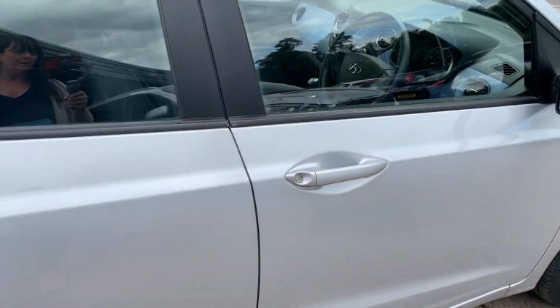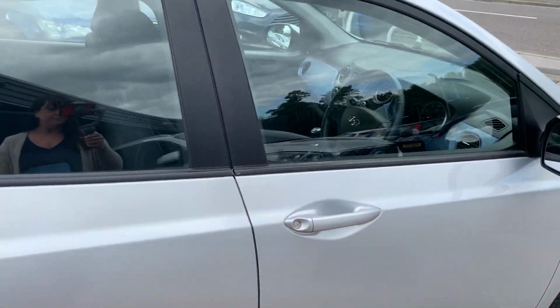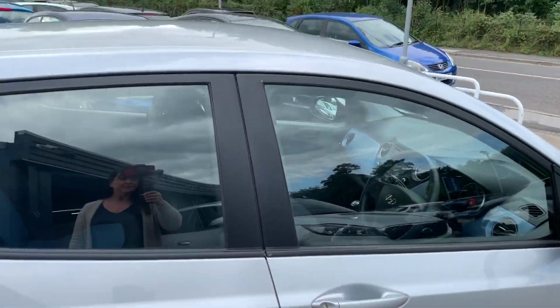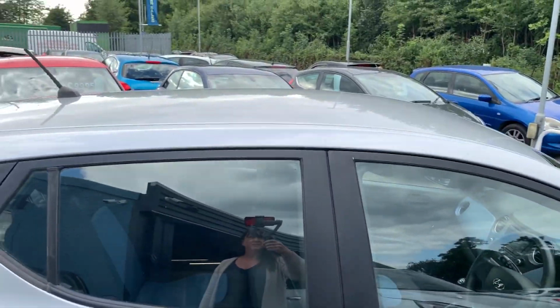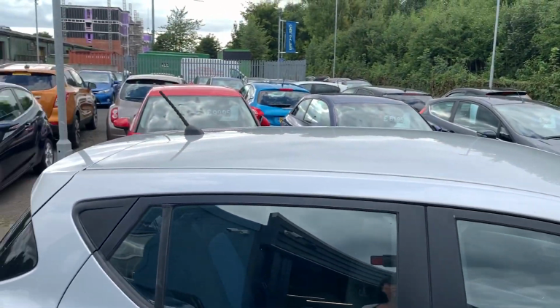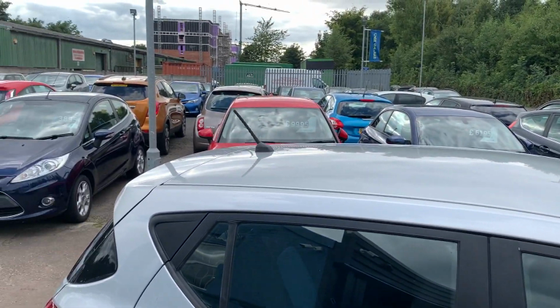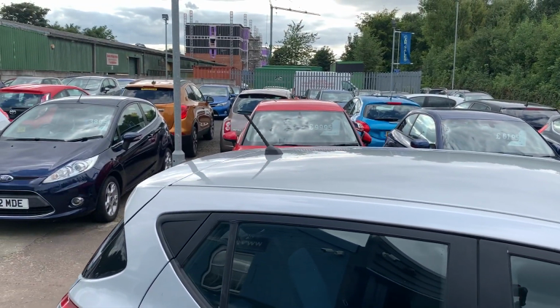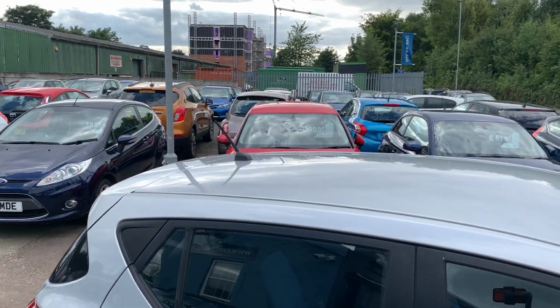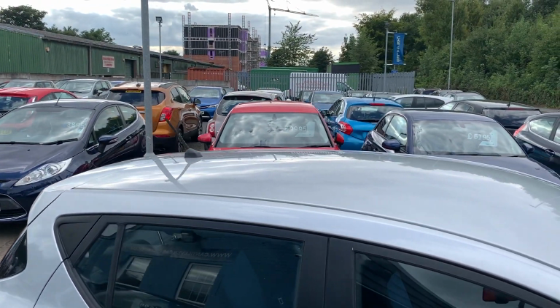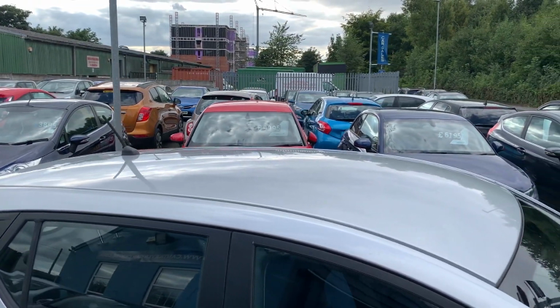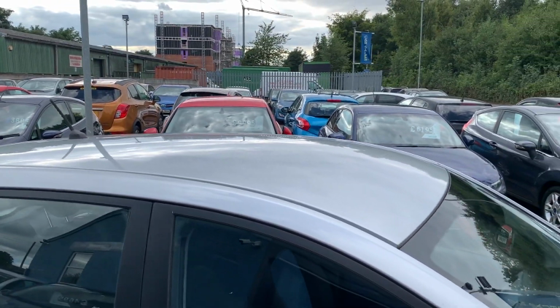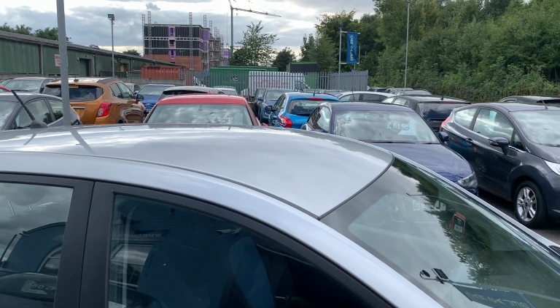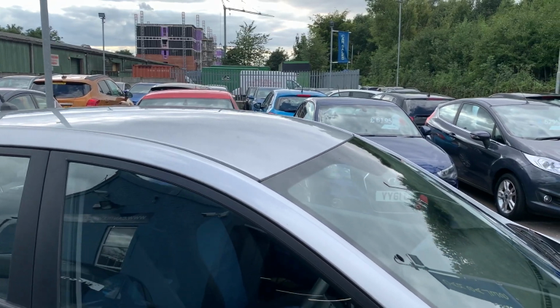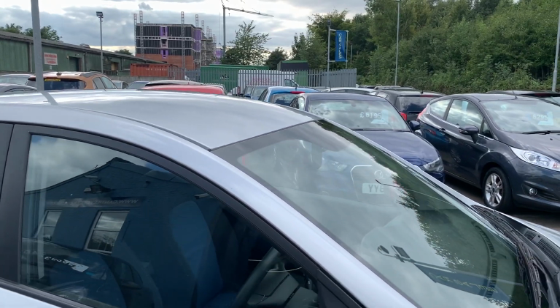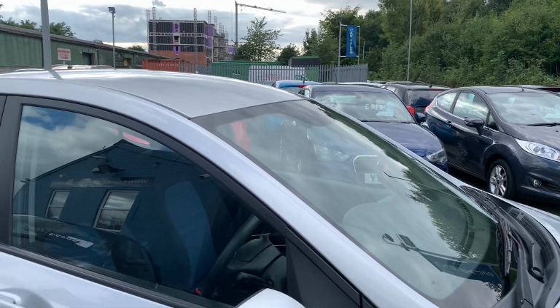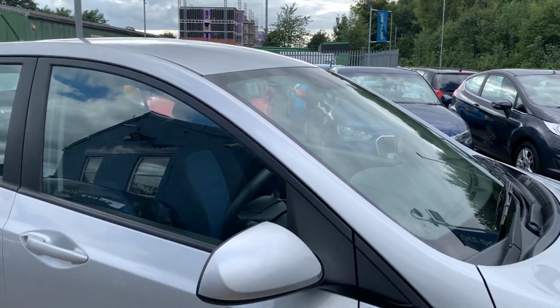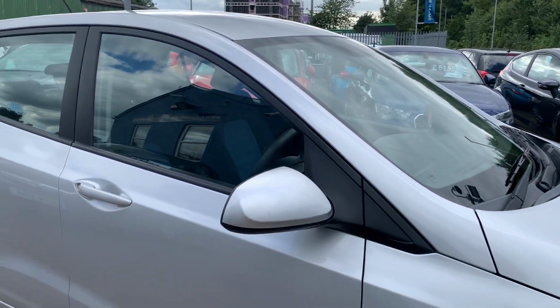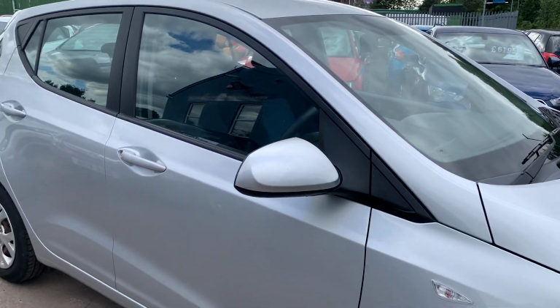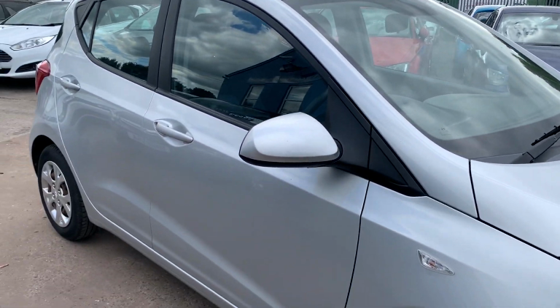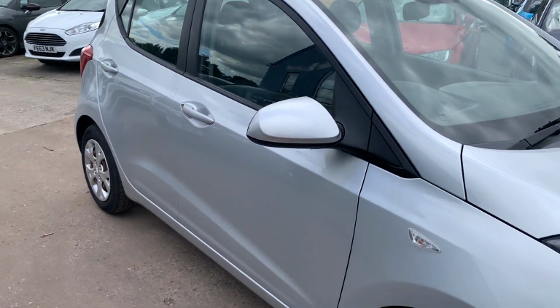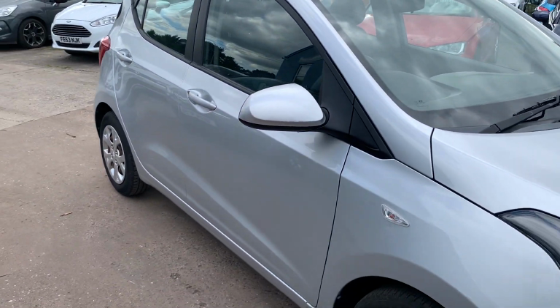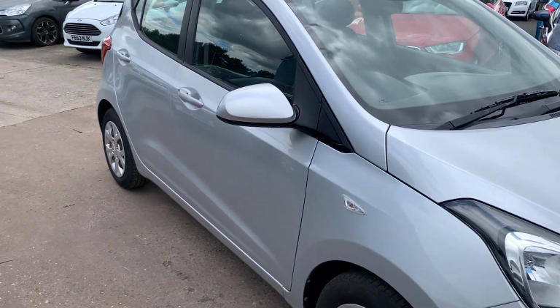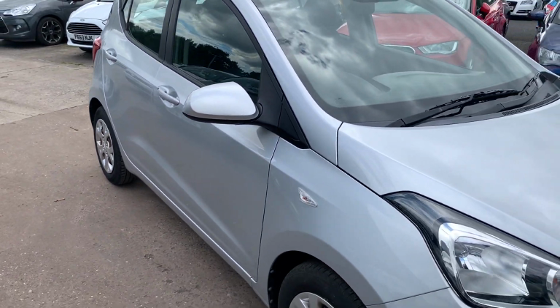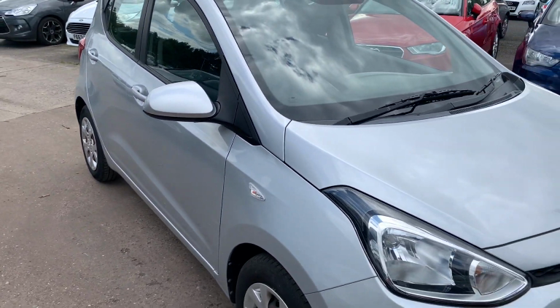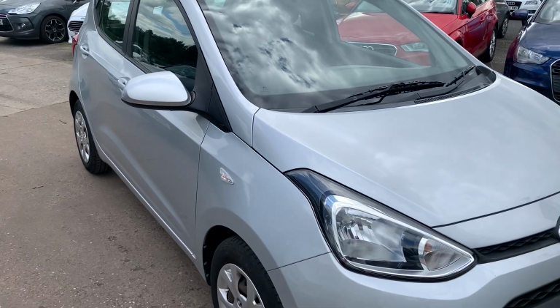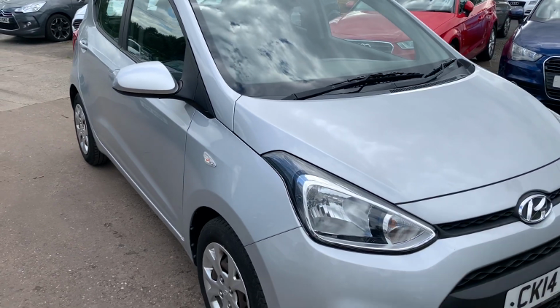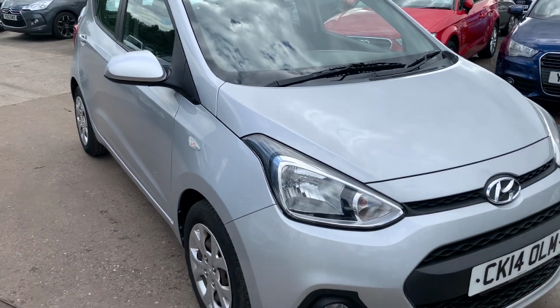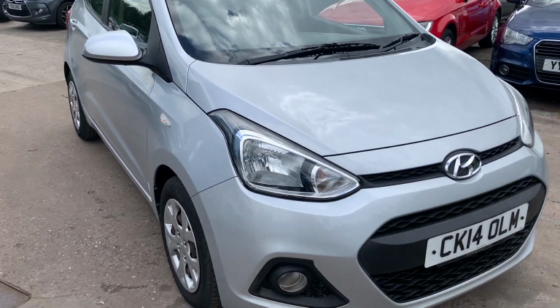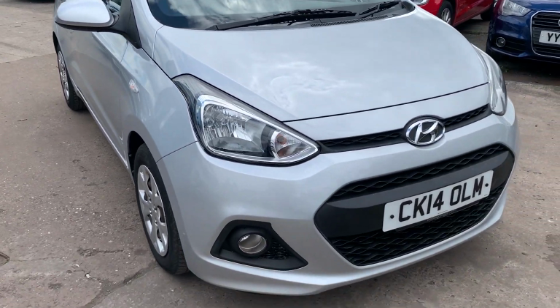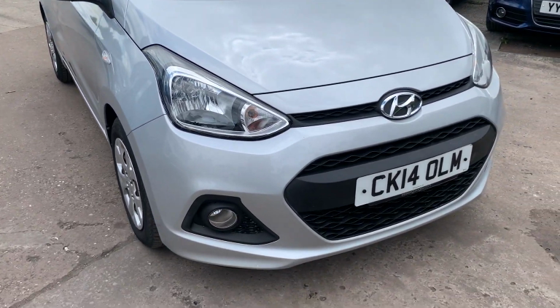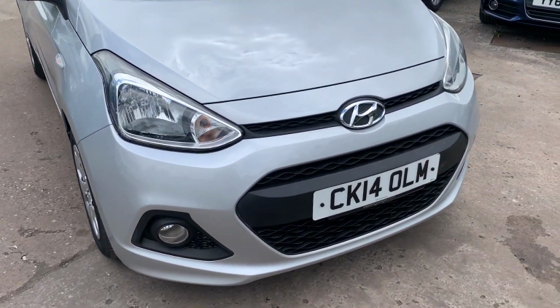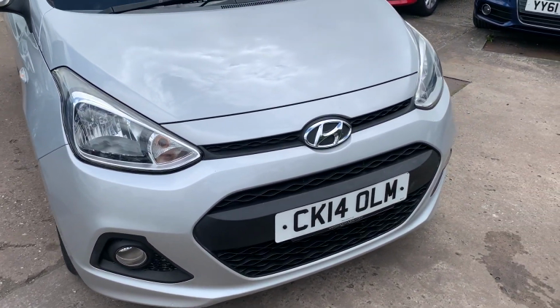We'll MOT and service the car for you when it's sold. Part exchange is welcome. Finance is available via our online calculator. The car has been HPI and mileage checked, and we also include a free 12 month AA membership.